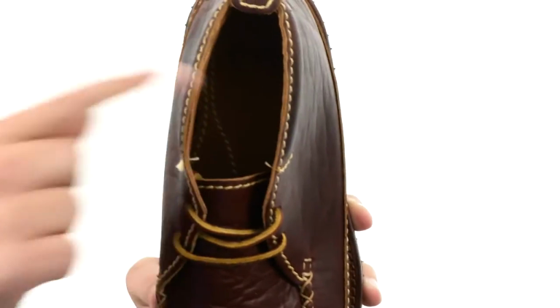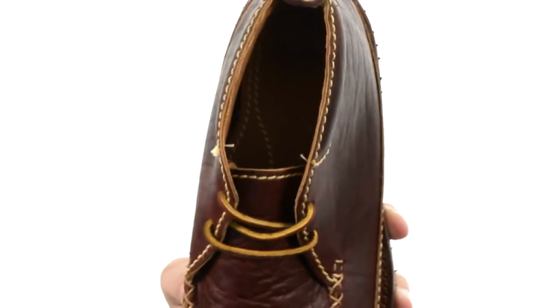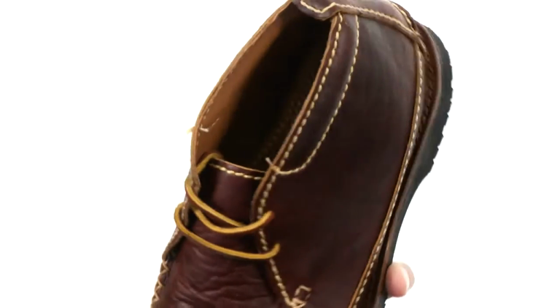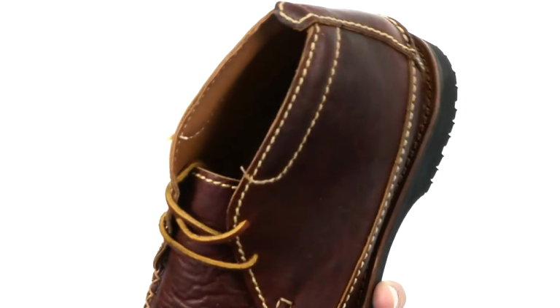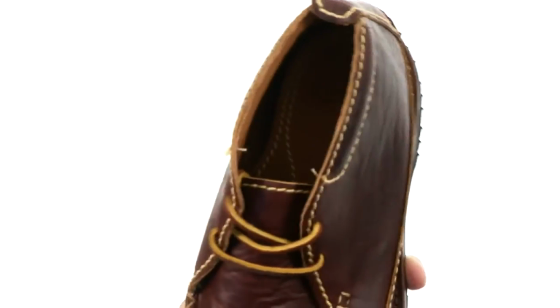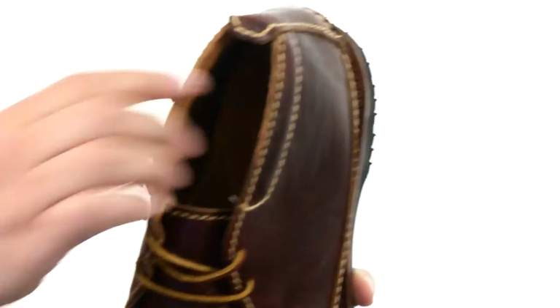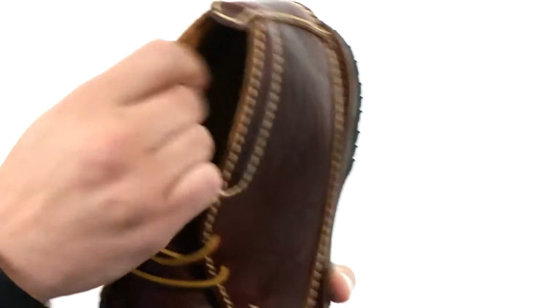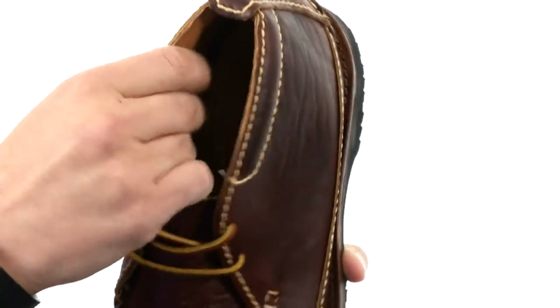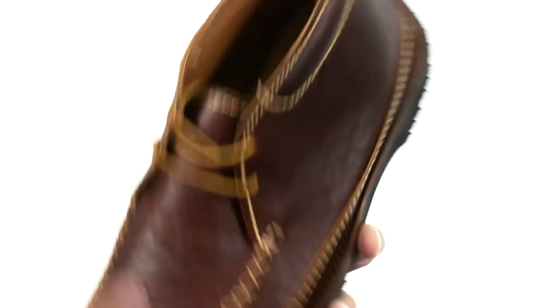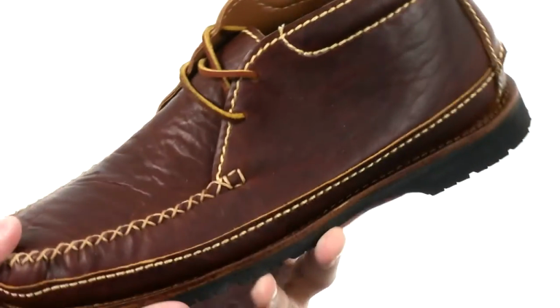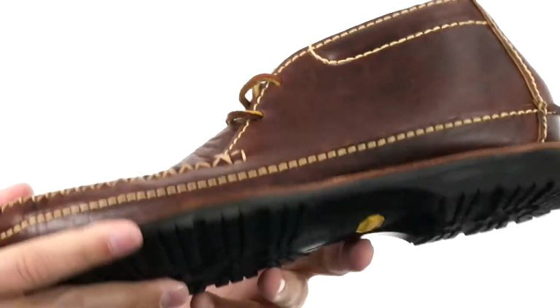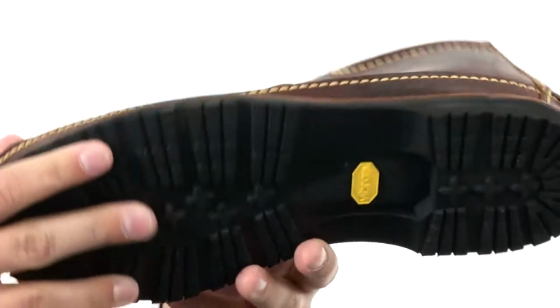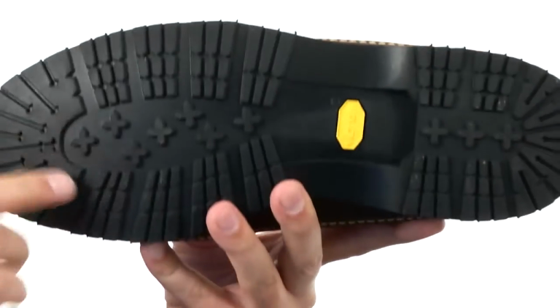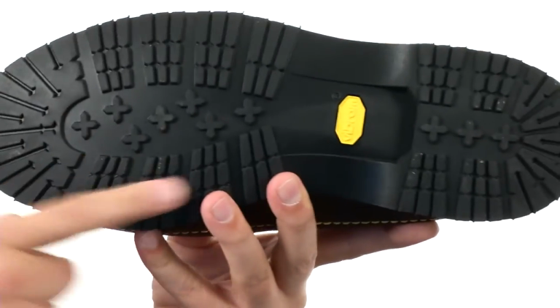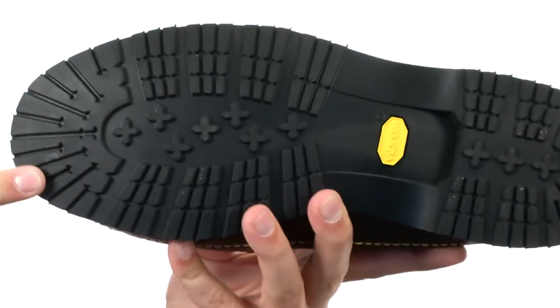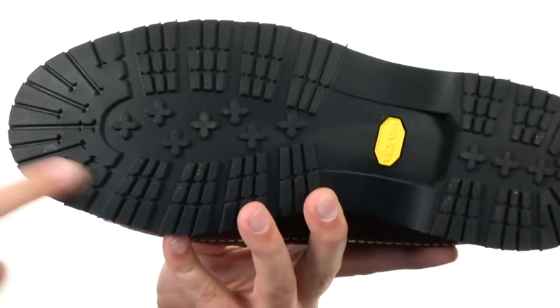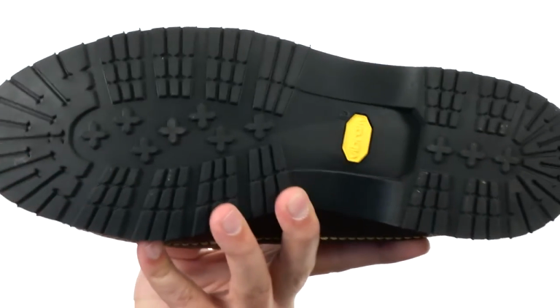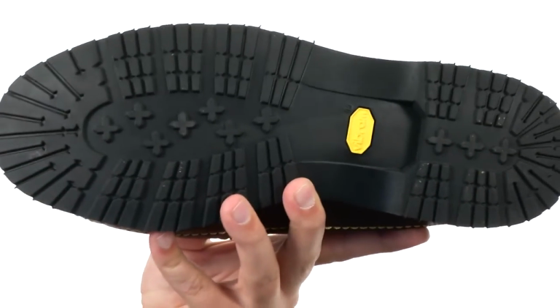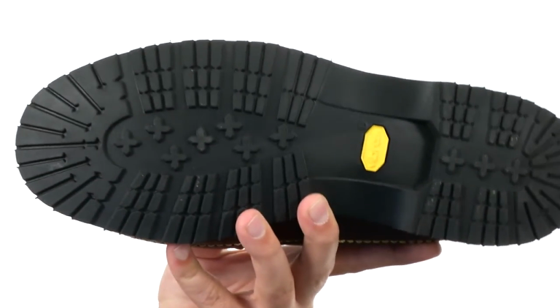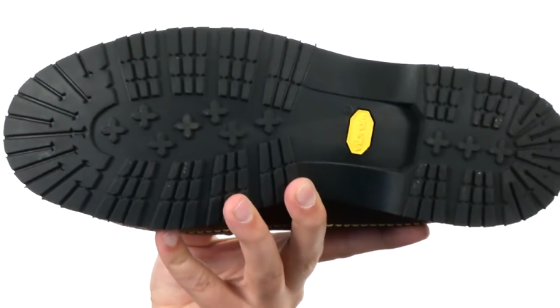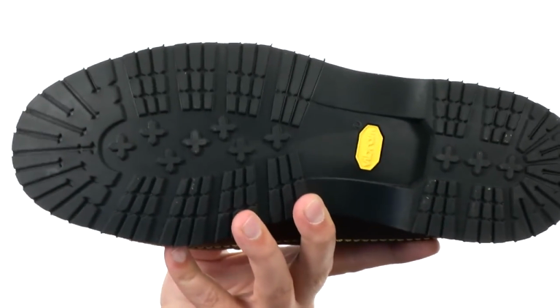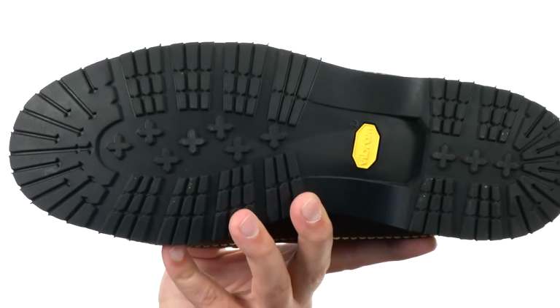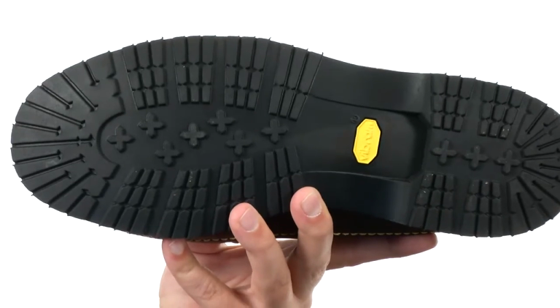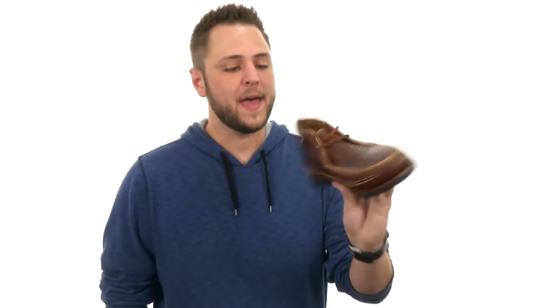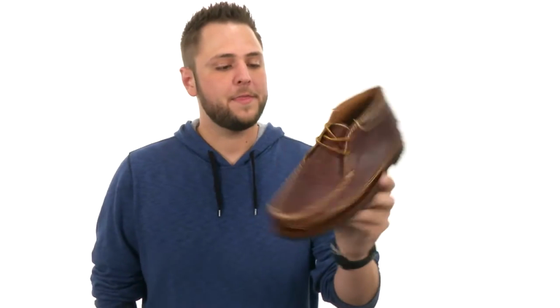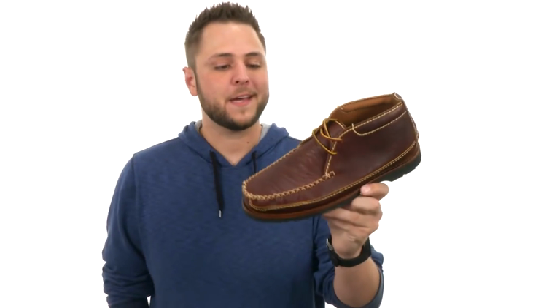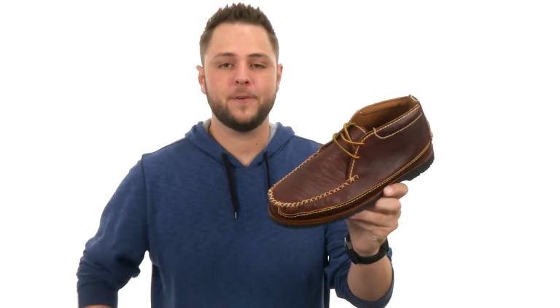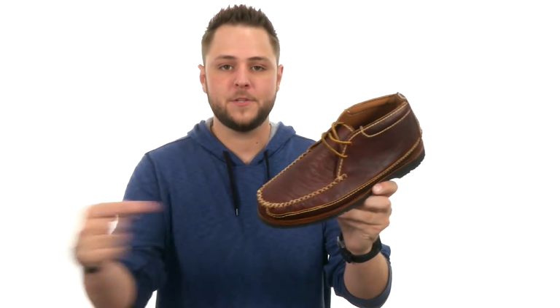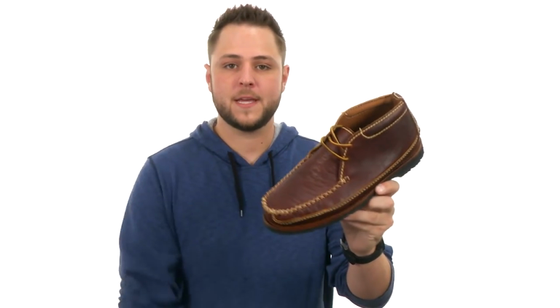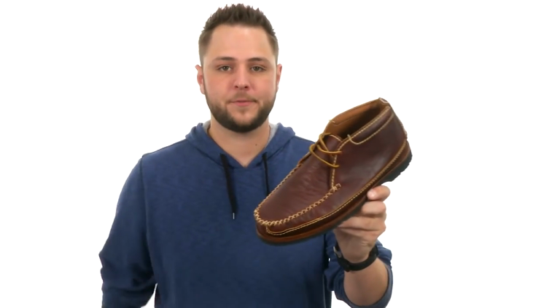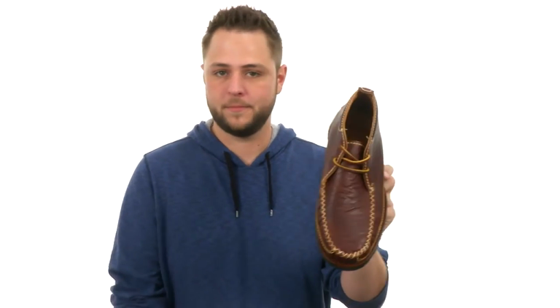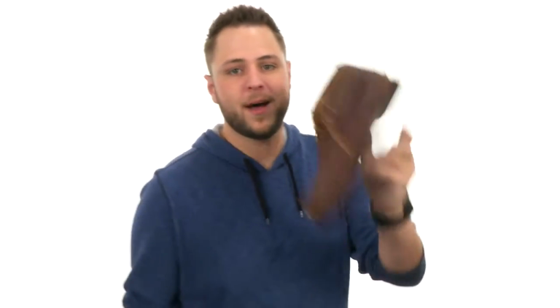Which is great for plenty of support throughout your day. Got a really breathable interior with a sturdy Vibram rubber outsole — it's gonna keep you steady just about anywhere. Get that authentic comfort that you need, it's from Chippewa.